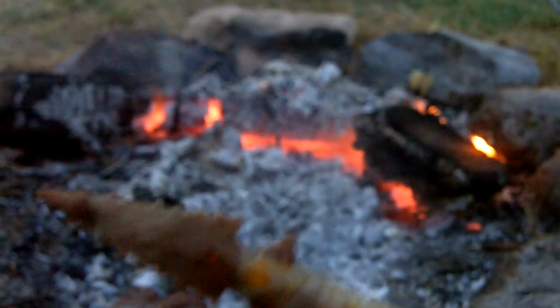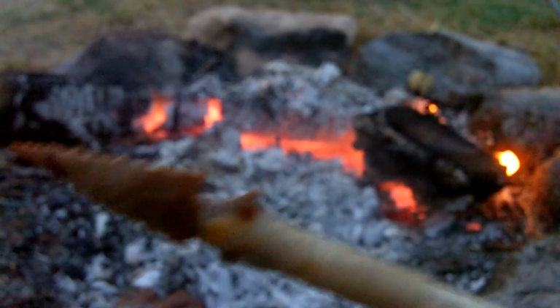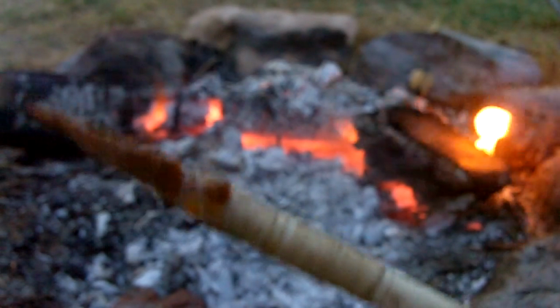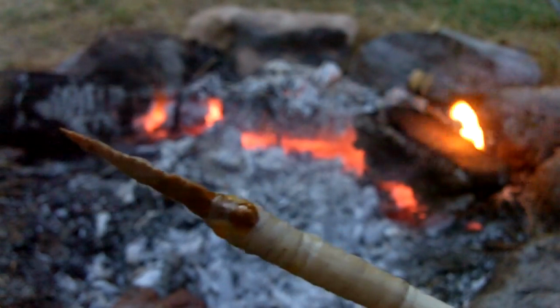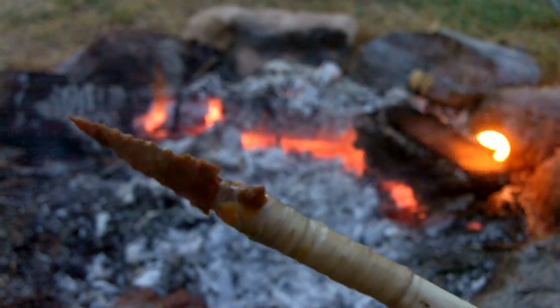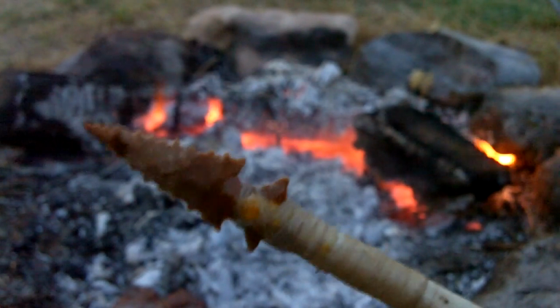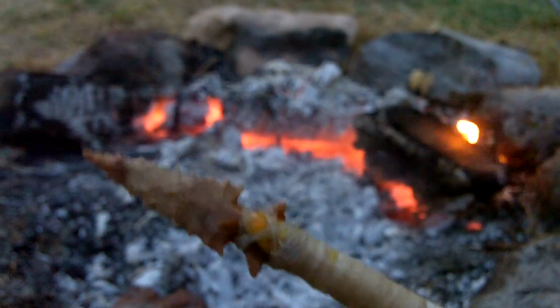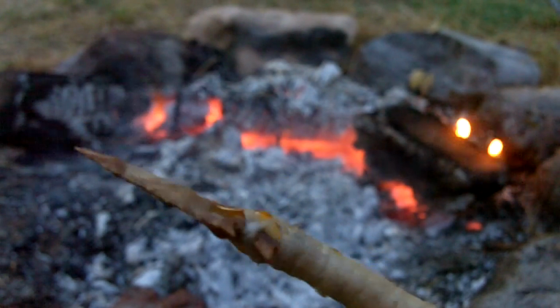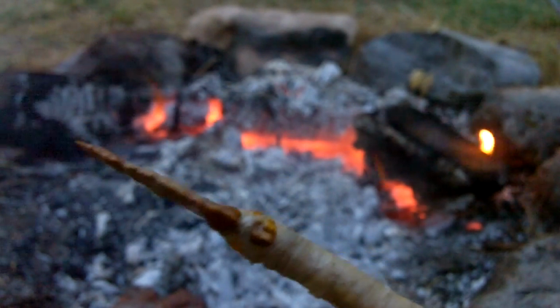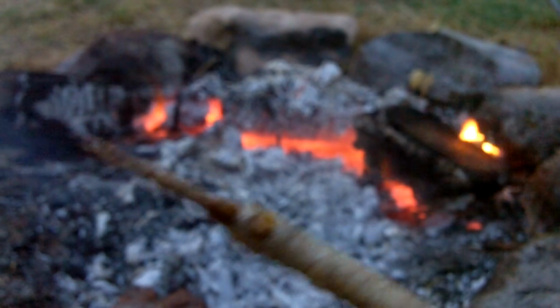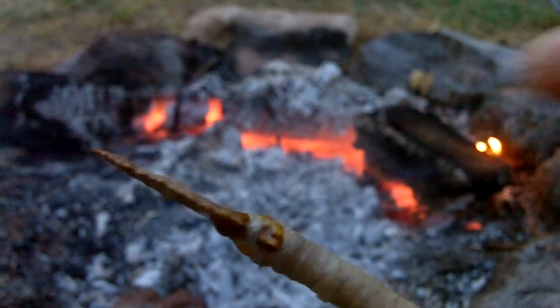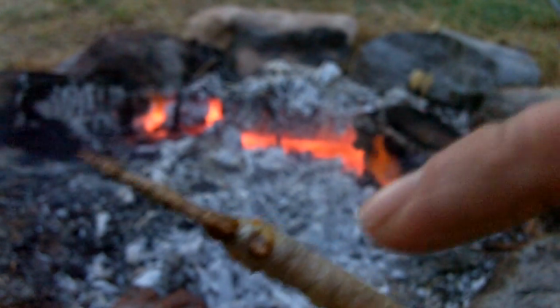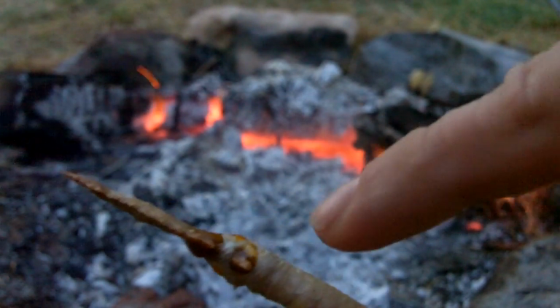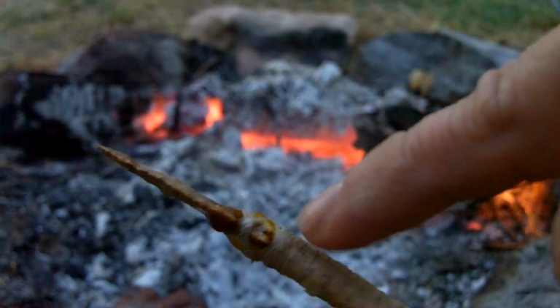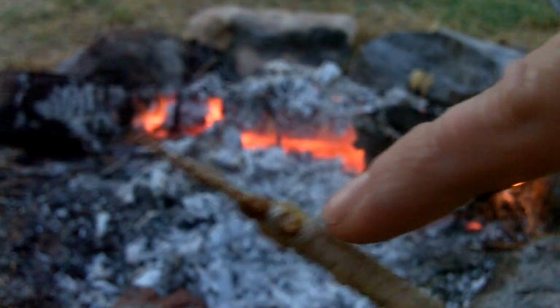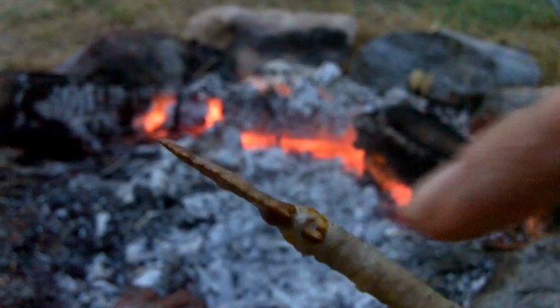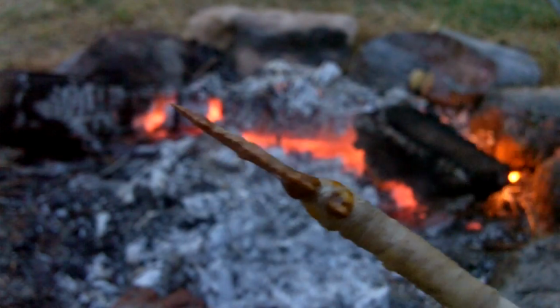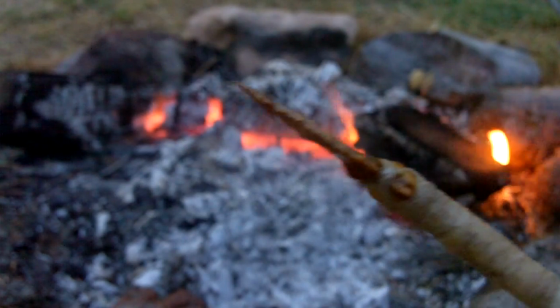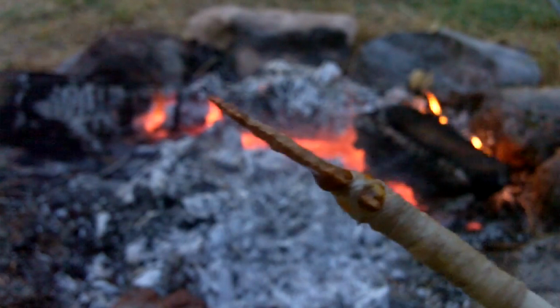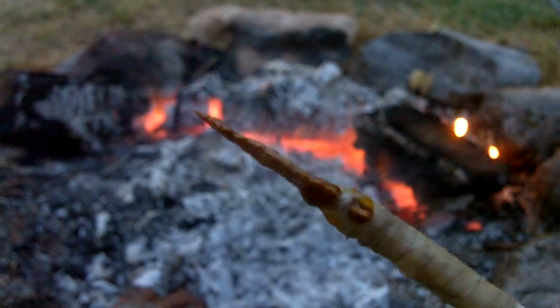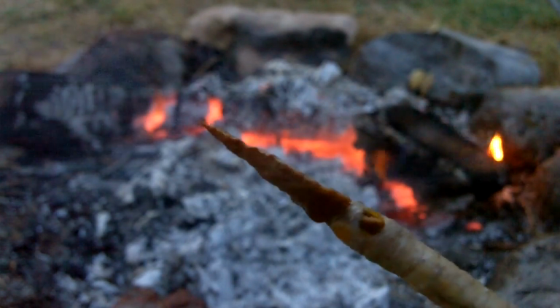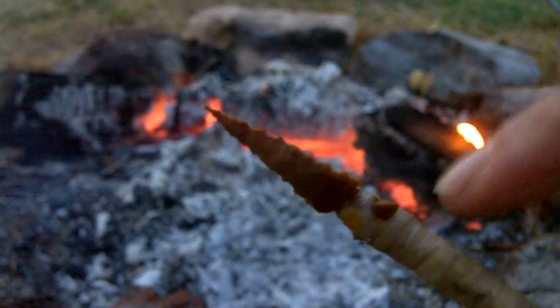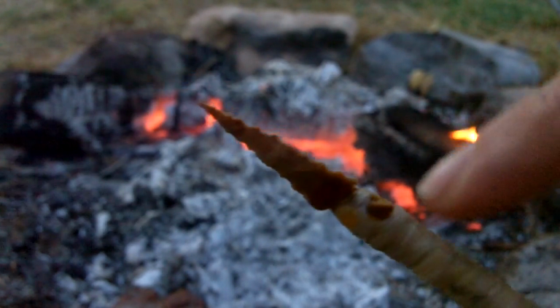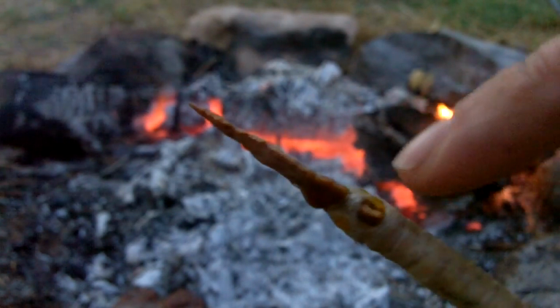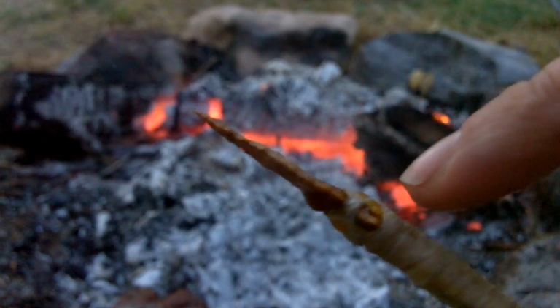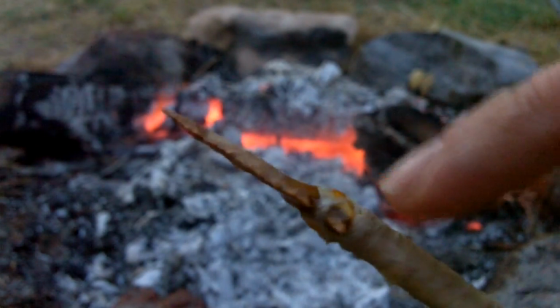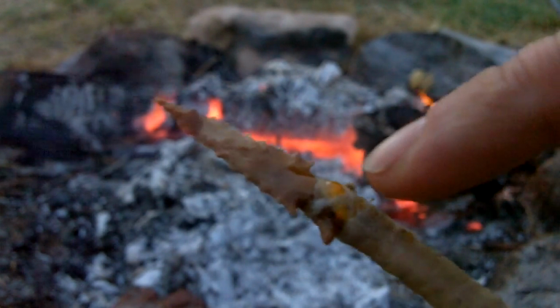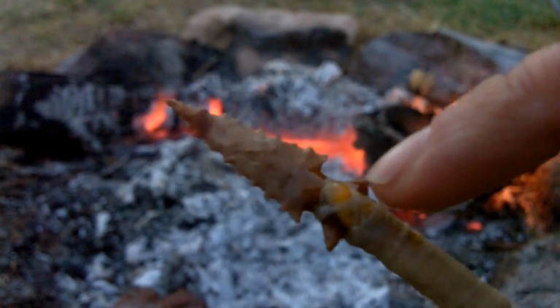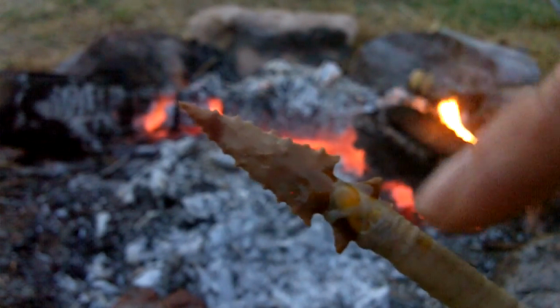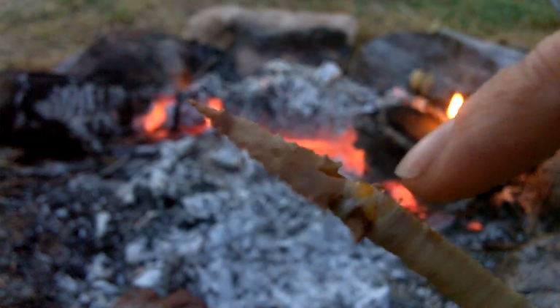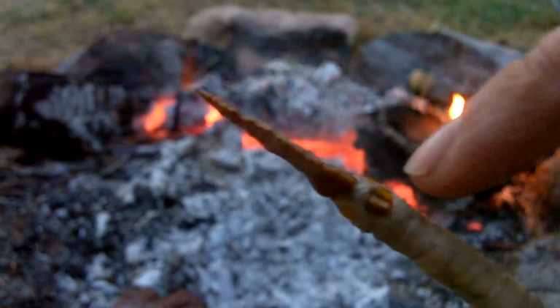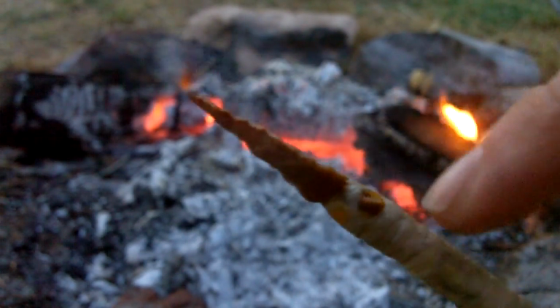This is after about three minutes in the fire. You can see how the sinew is shrinking and pushing out some of that pitch.